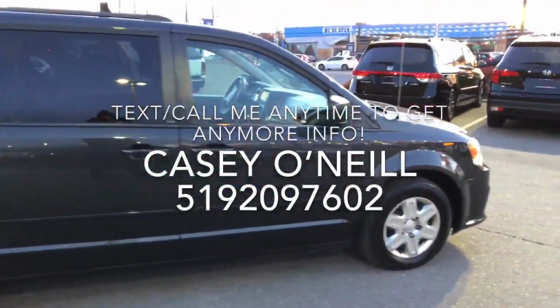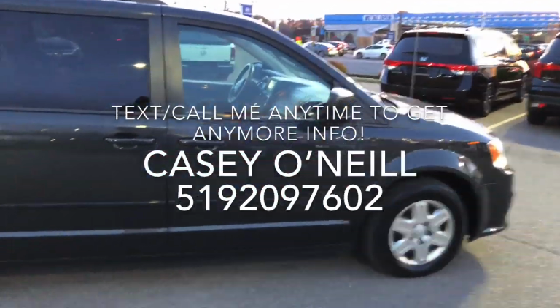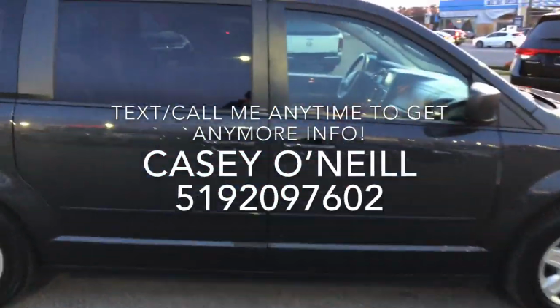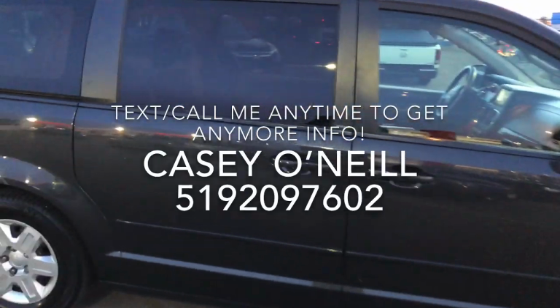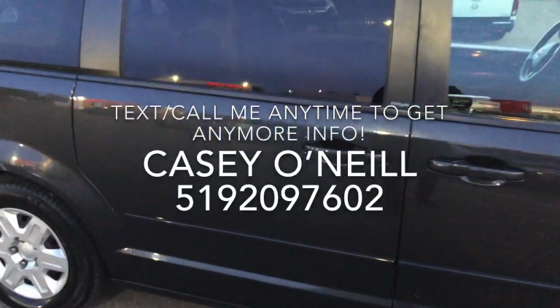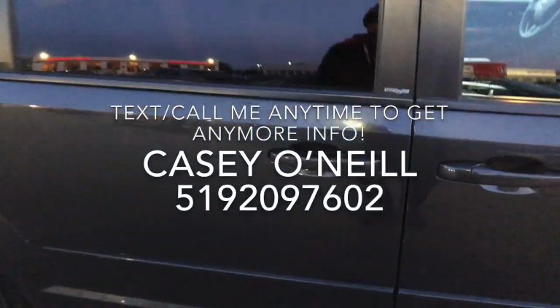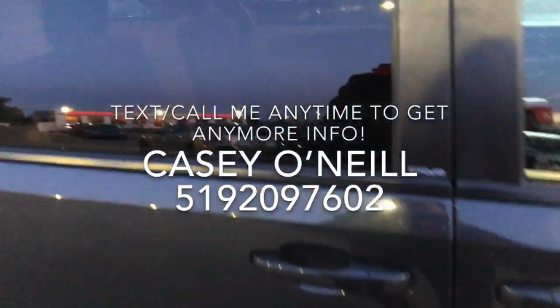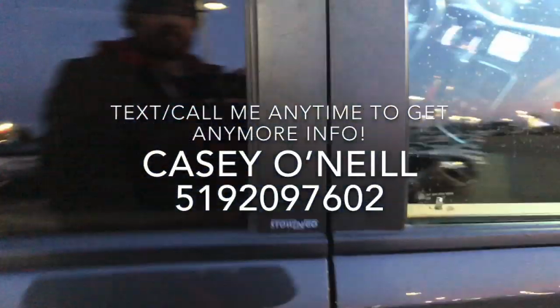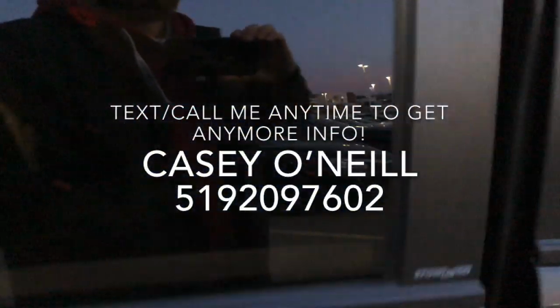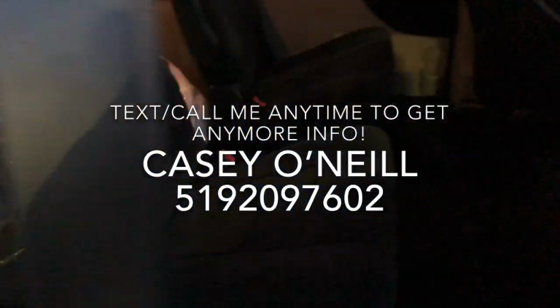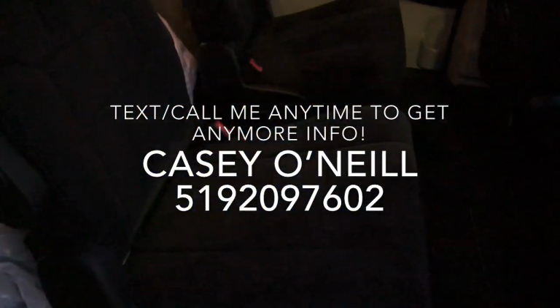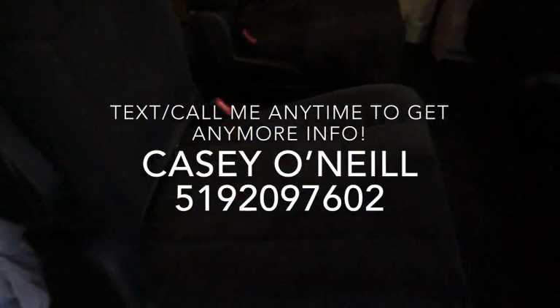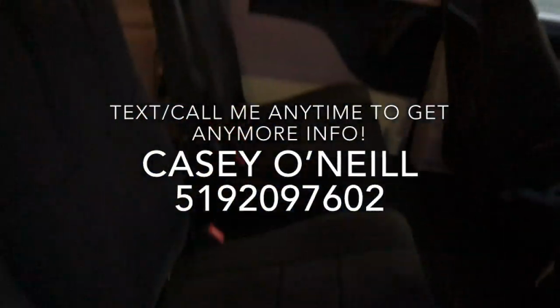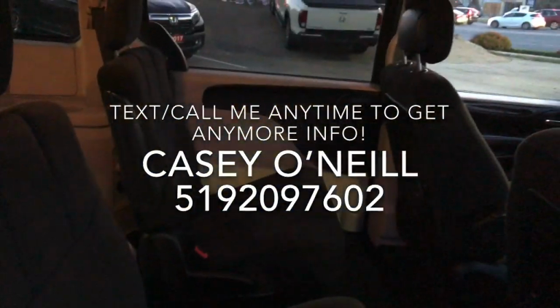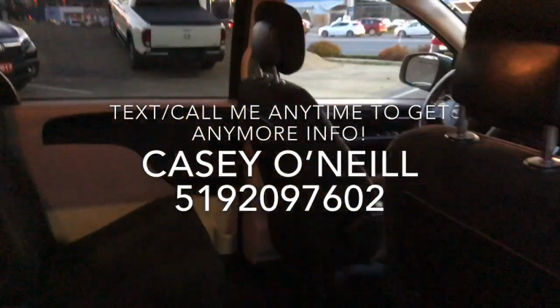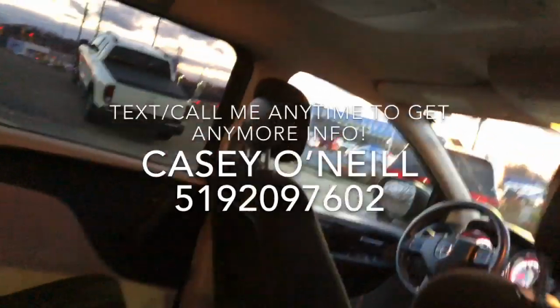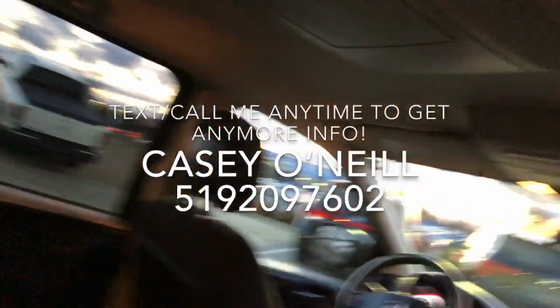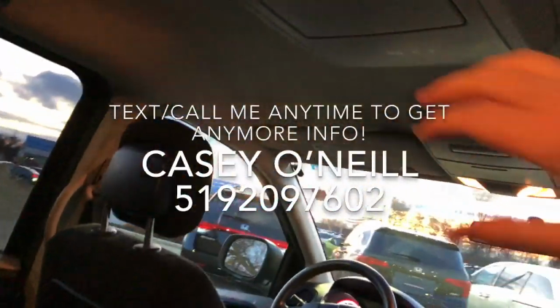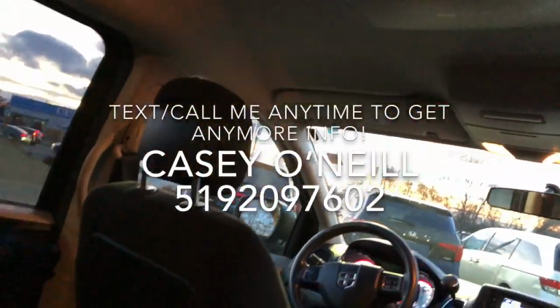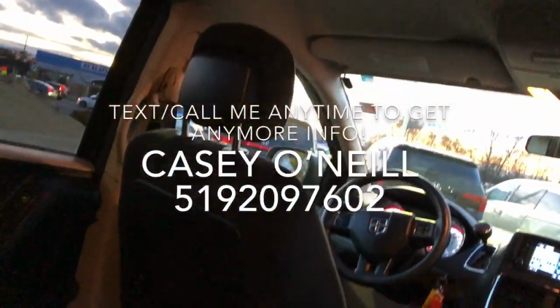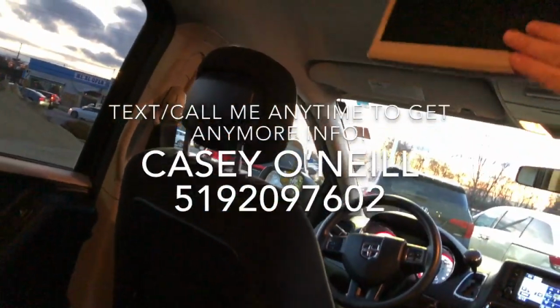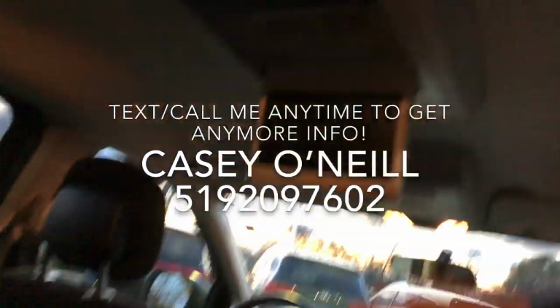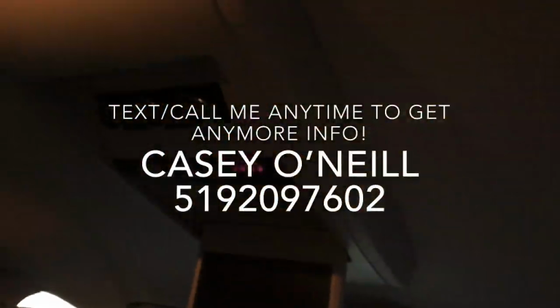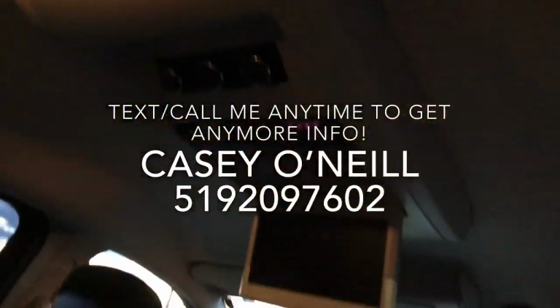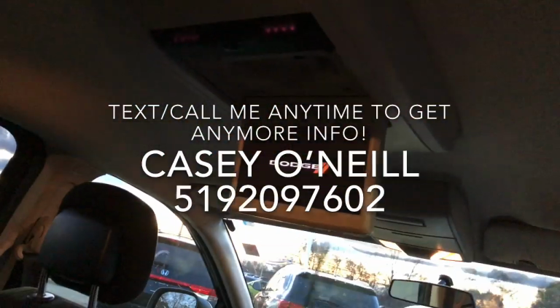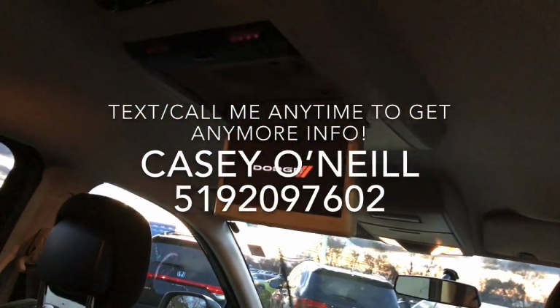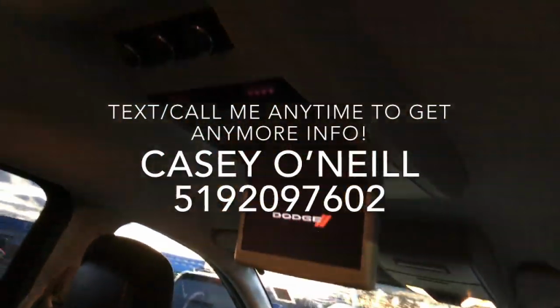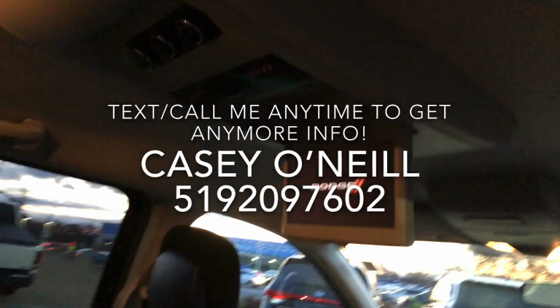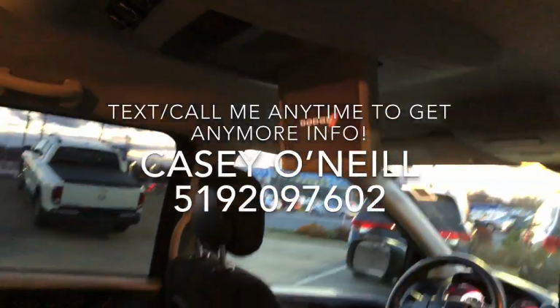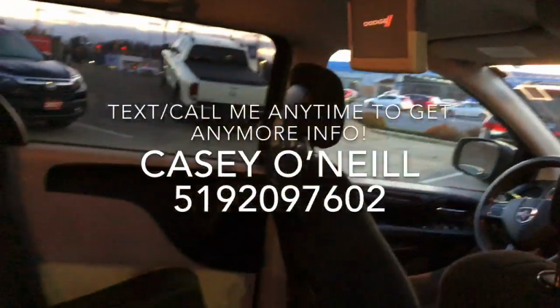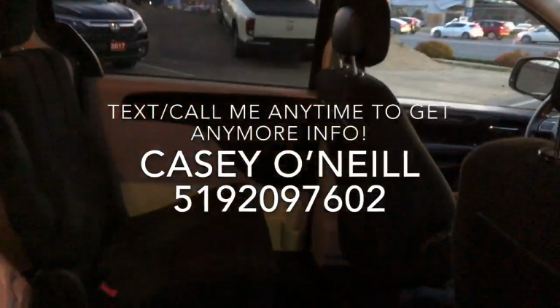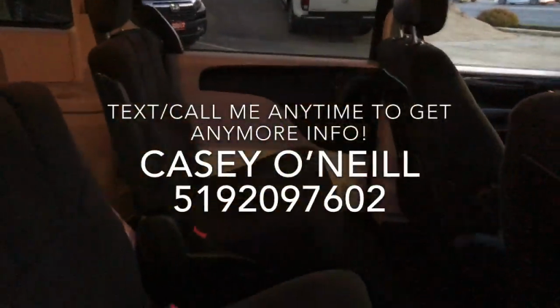In the back seats, you've got the captain chairs, and then you've got the DVD screen that folds down up top. All your controls are right there — a nice DVD player that anyone in the back can listen to.